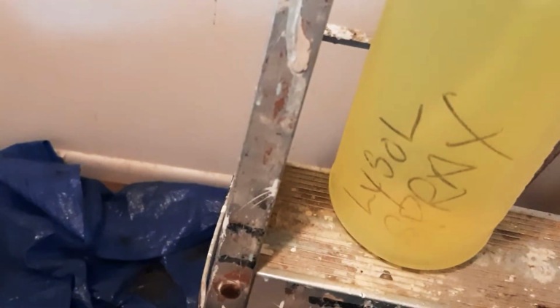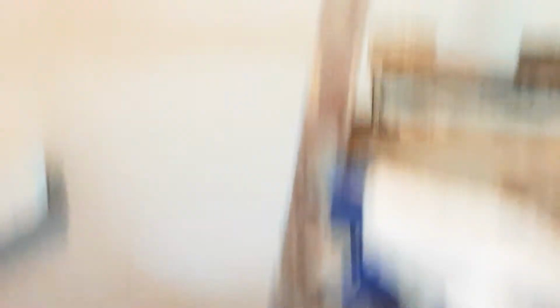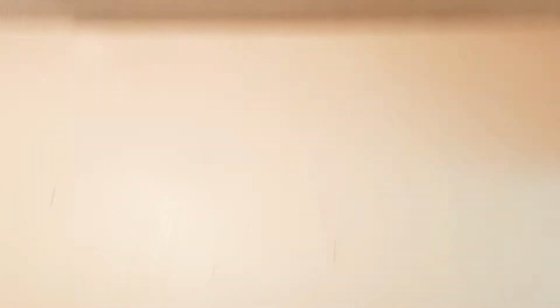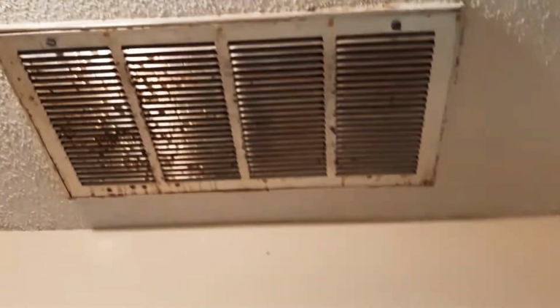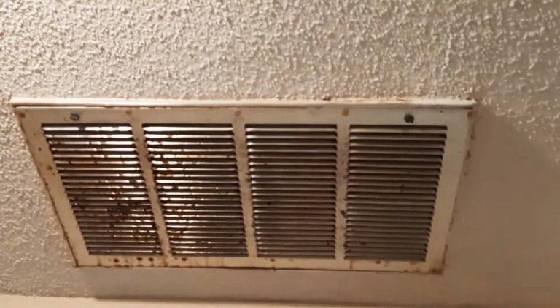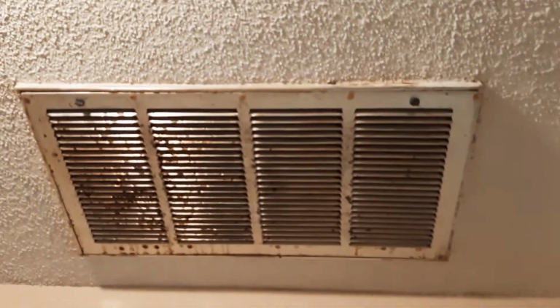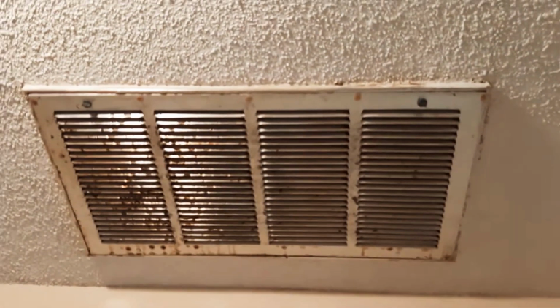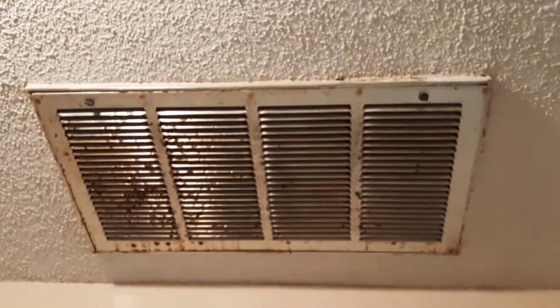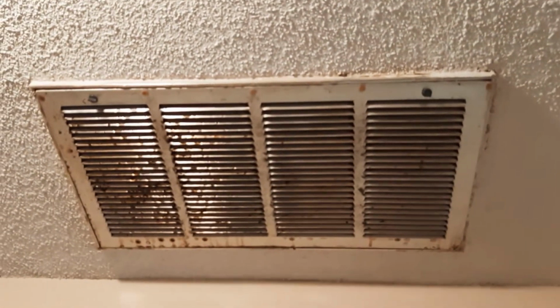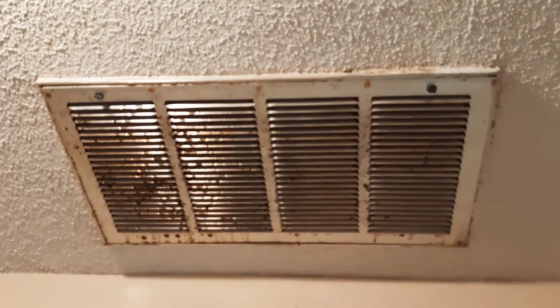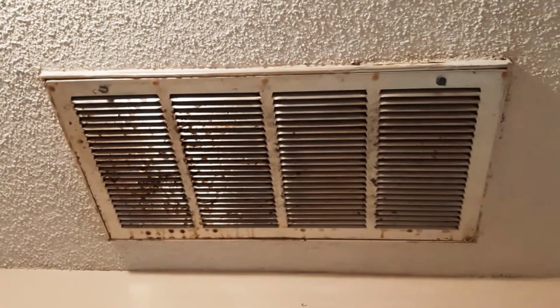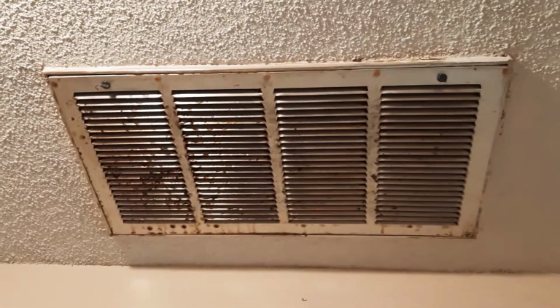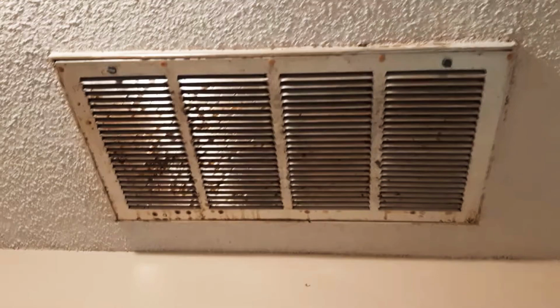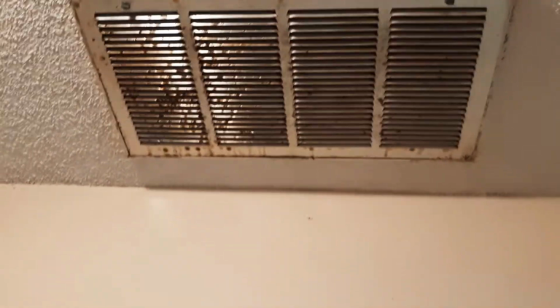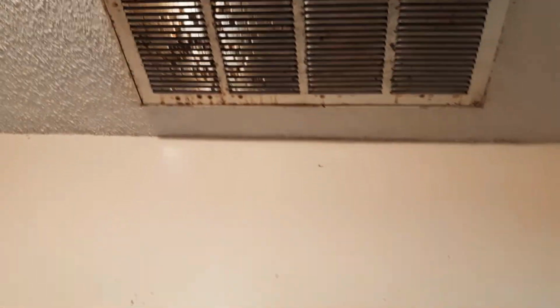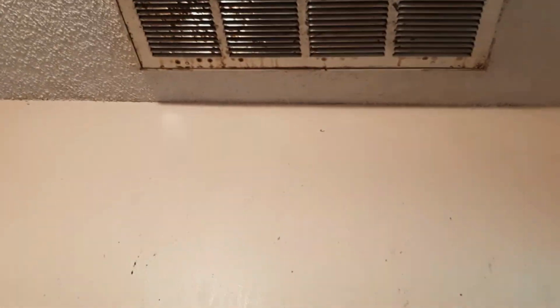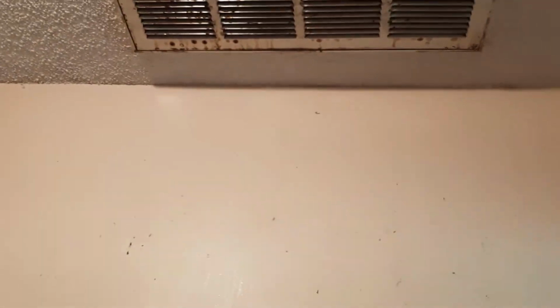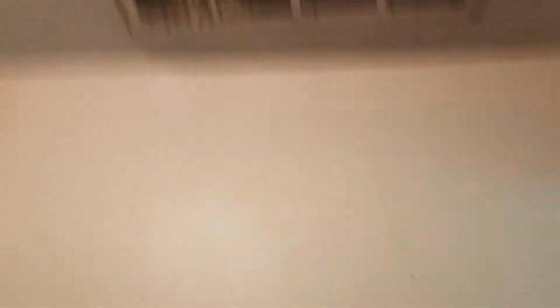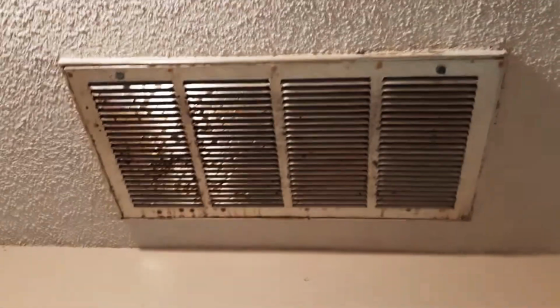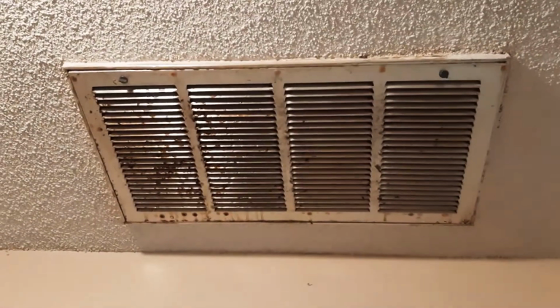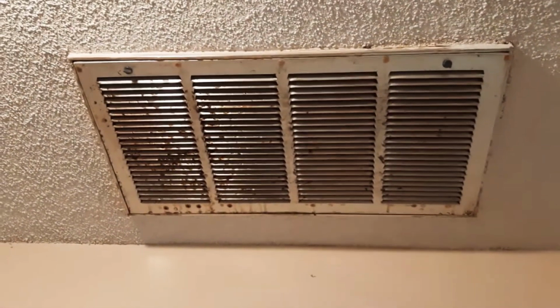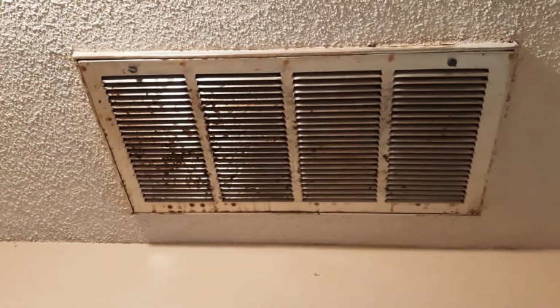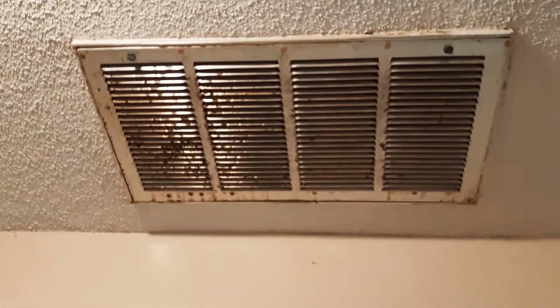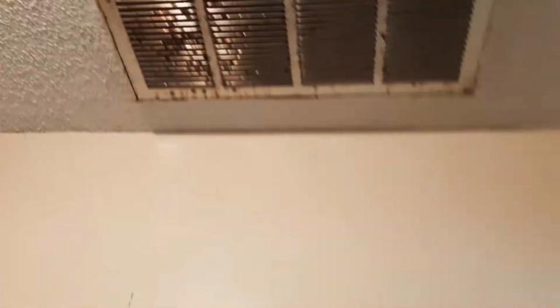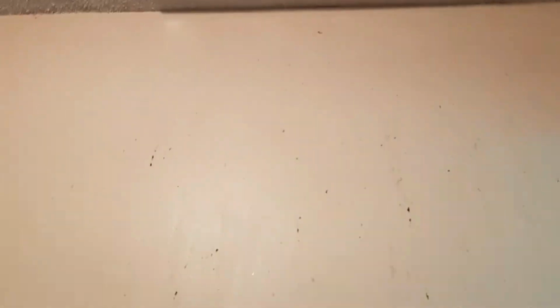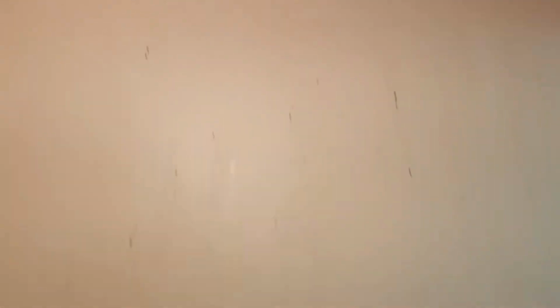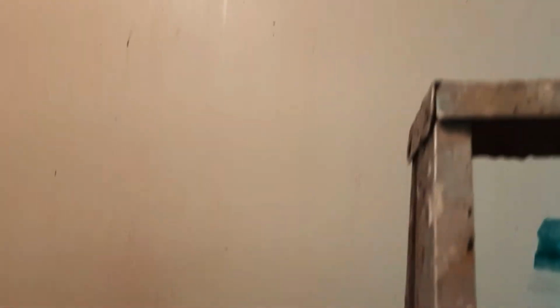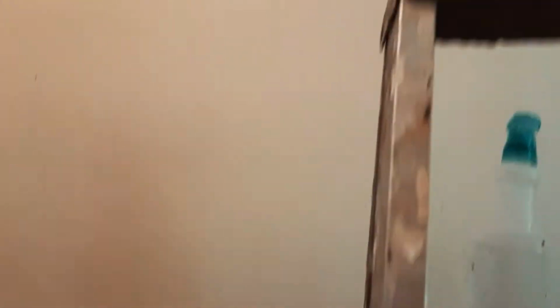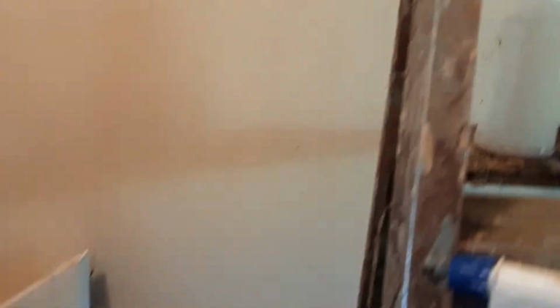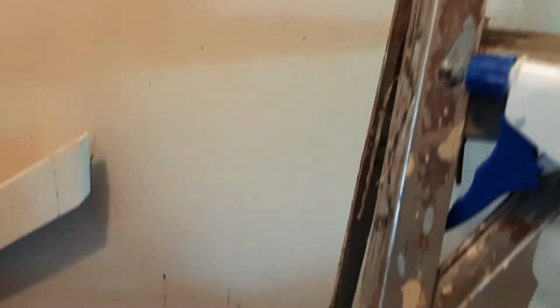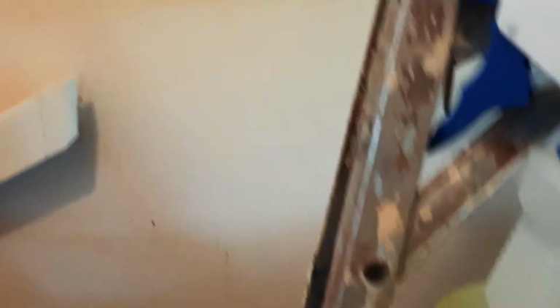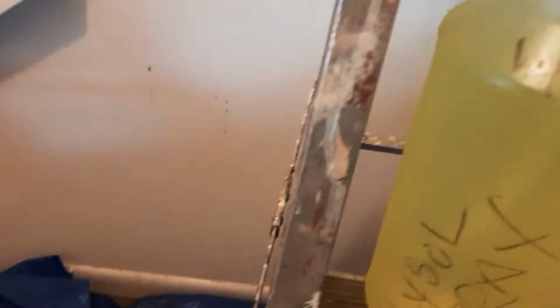I don't think this has ever been cleaned since they were built, and it's no wonder we have trouble breathing — on top of the black mold in the downstairs bathroom from leaks.